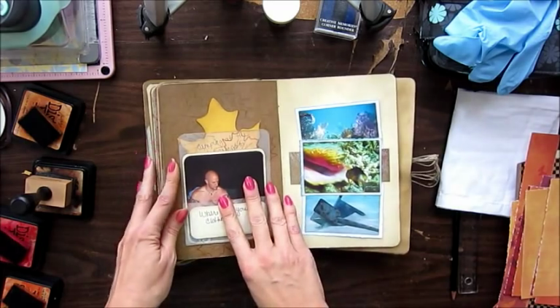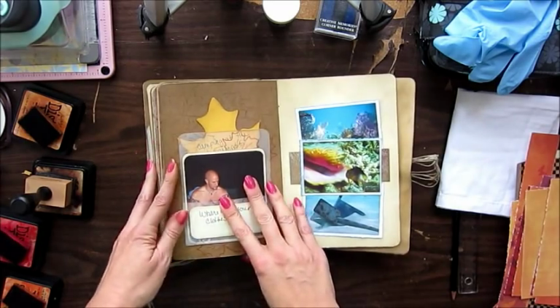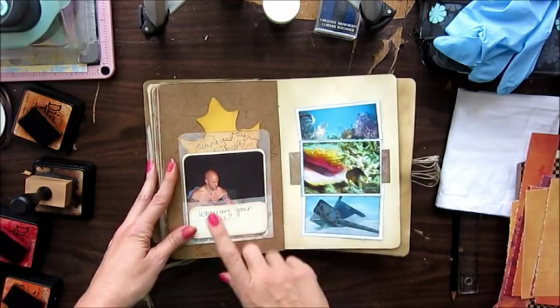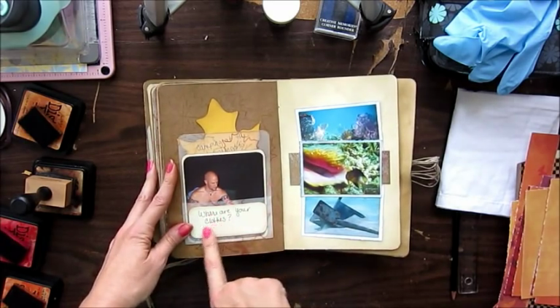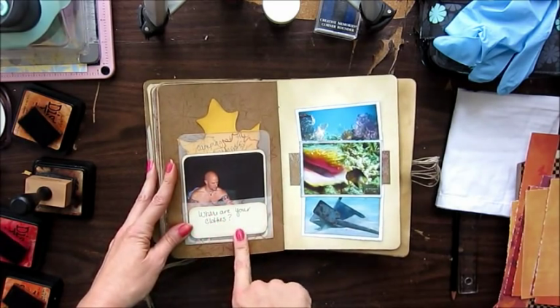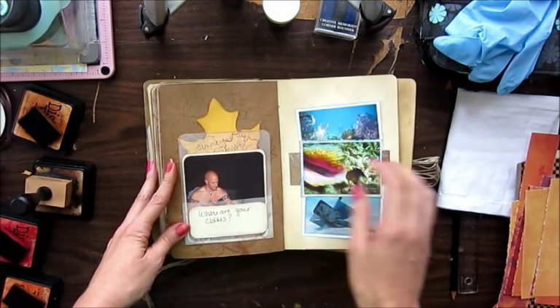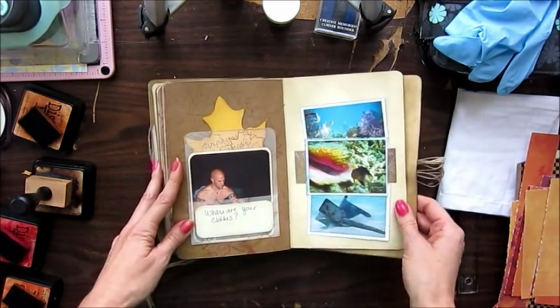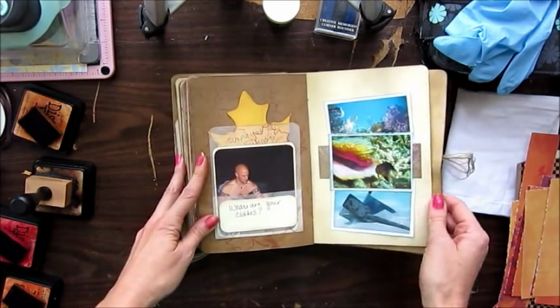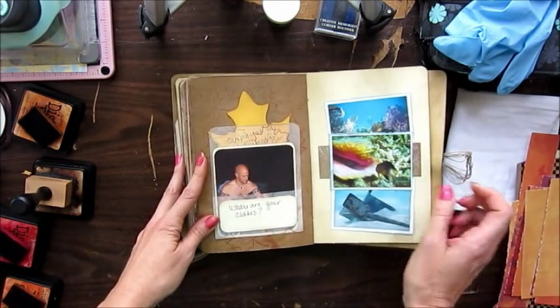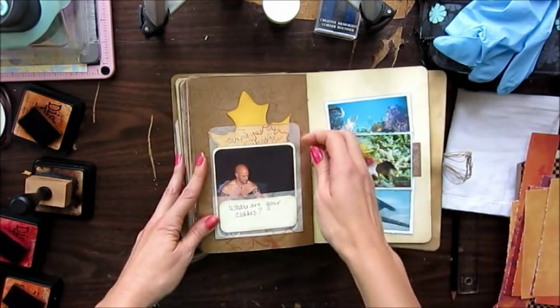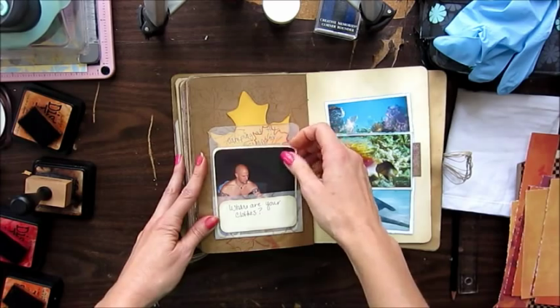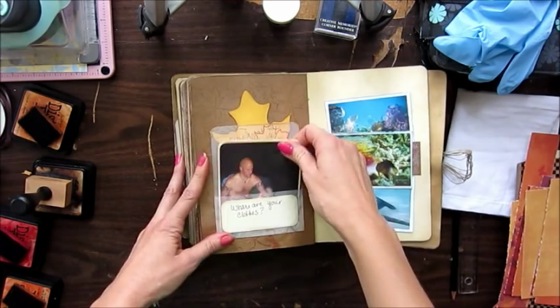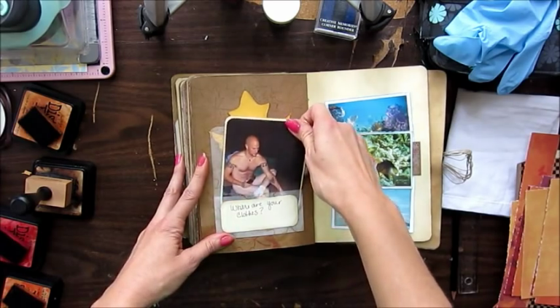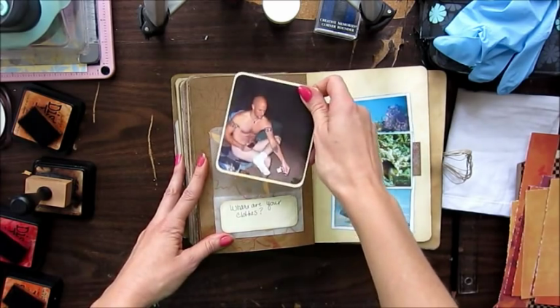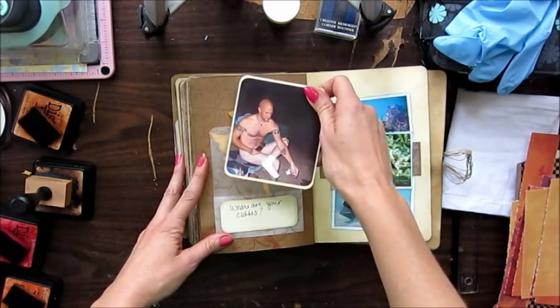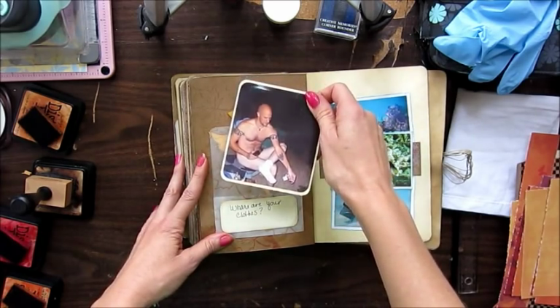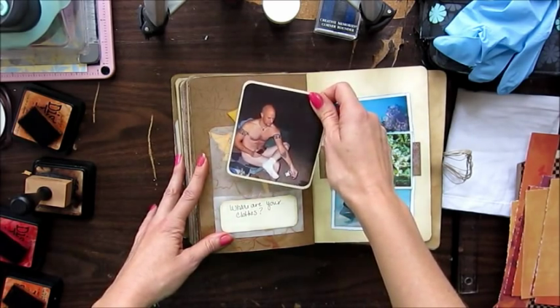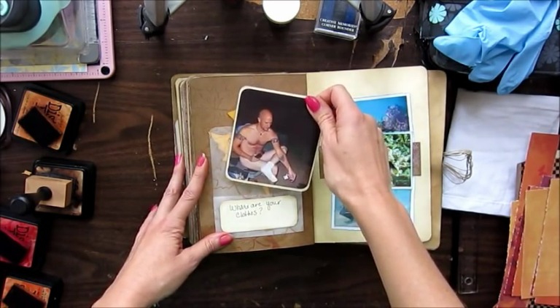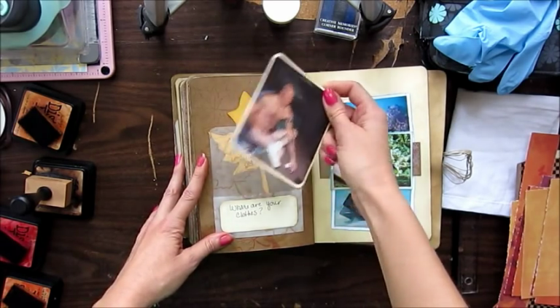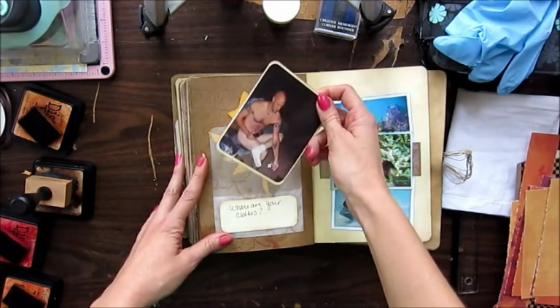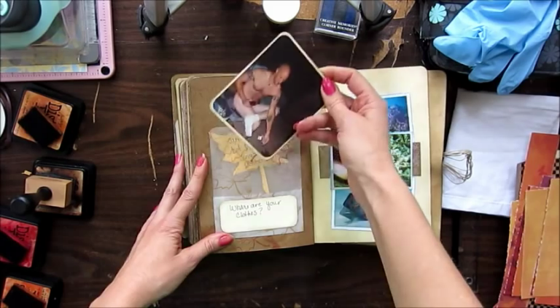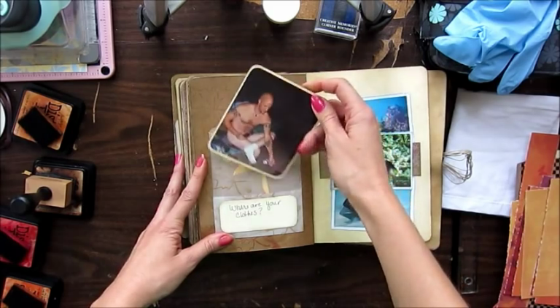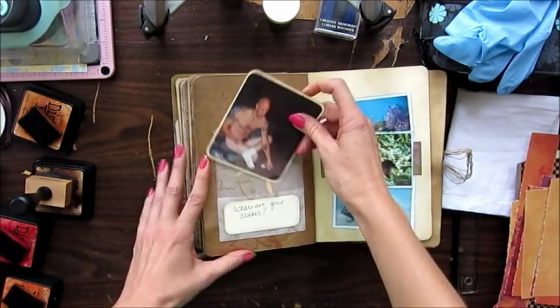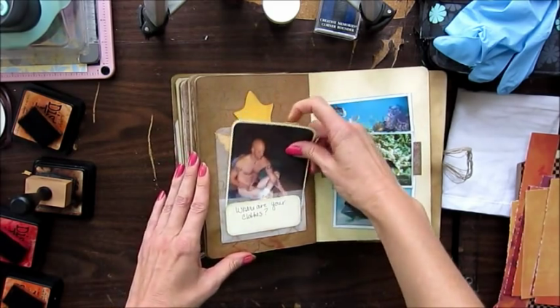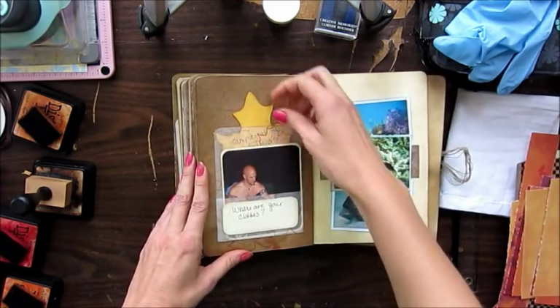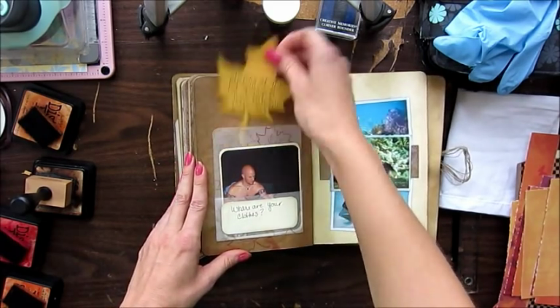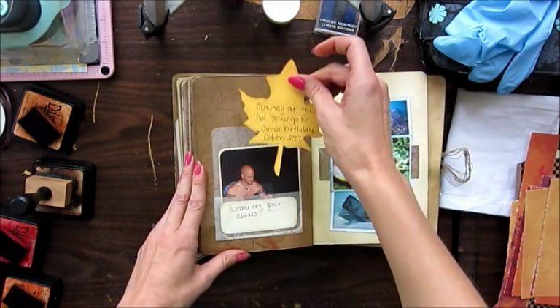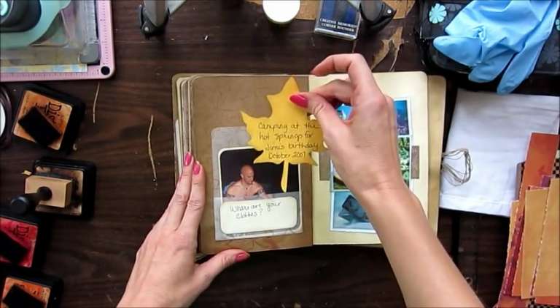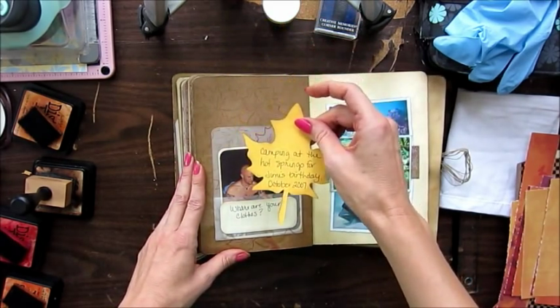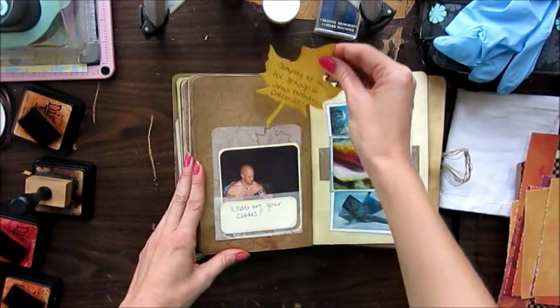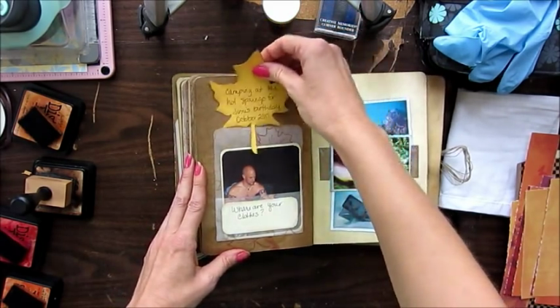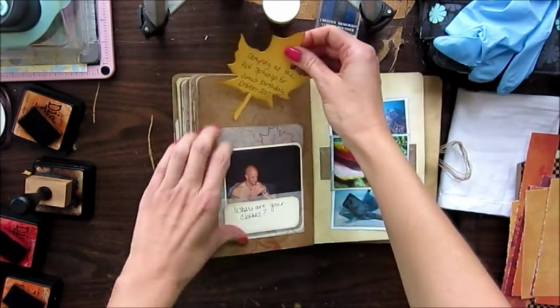This is when we went to the Hot Springs in Colorado for my husband's birthday, and he took his clothes off and sat by the fire because he's crazy like that. And this is just a little leaf that I did some journaling on.